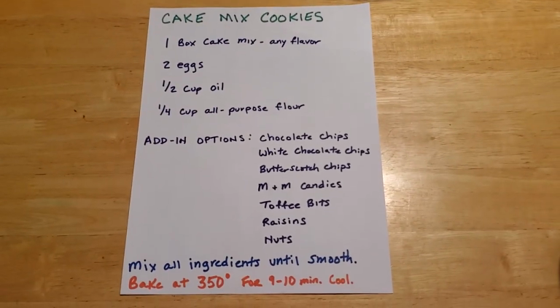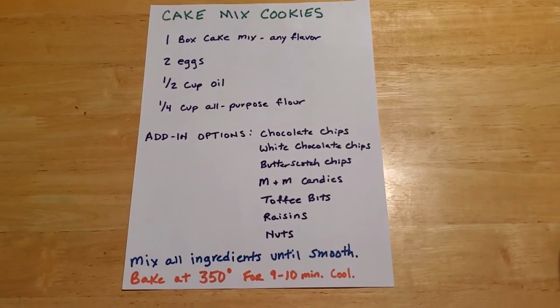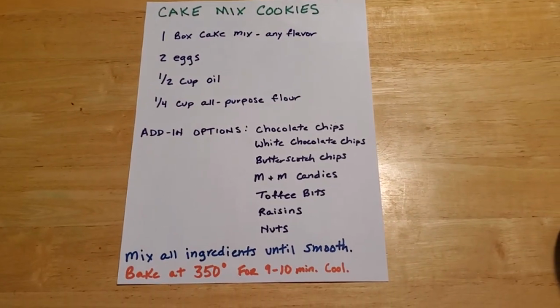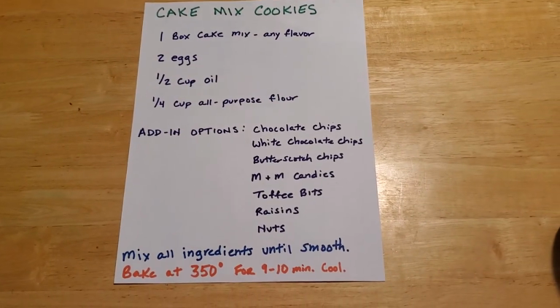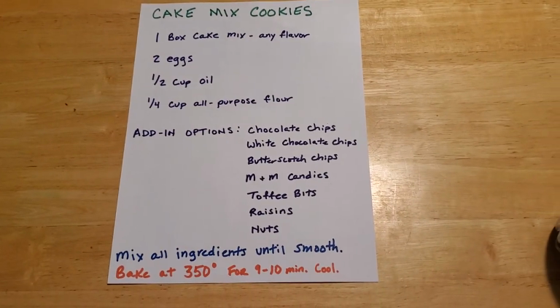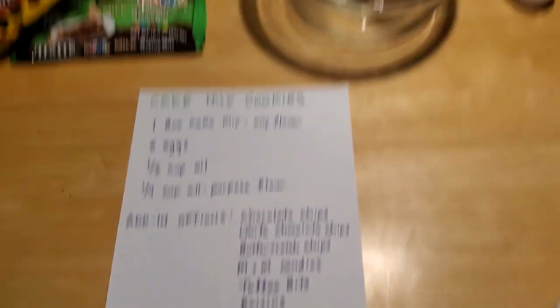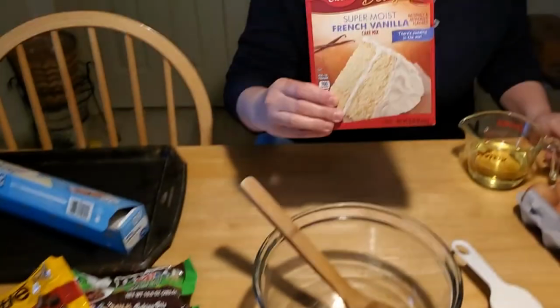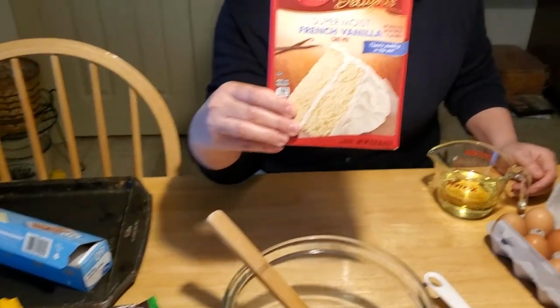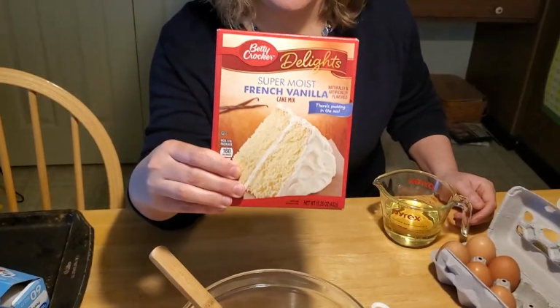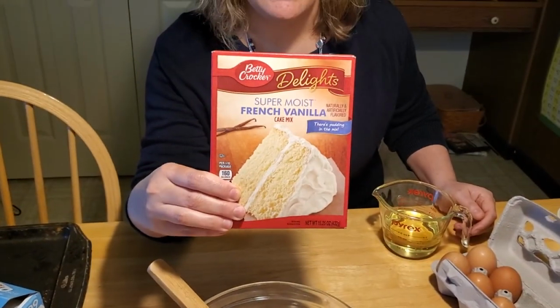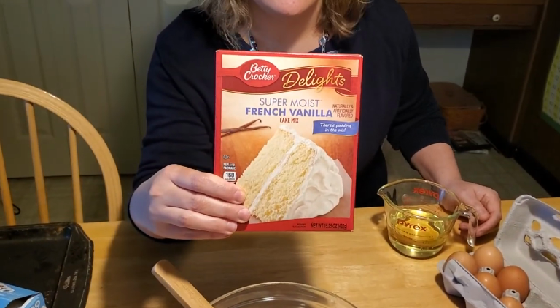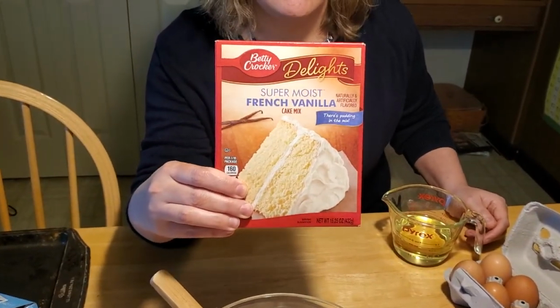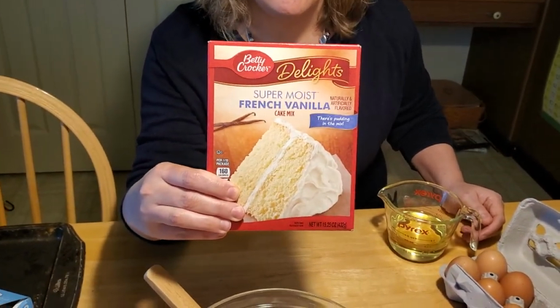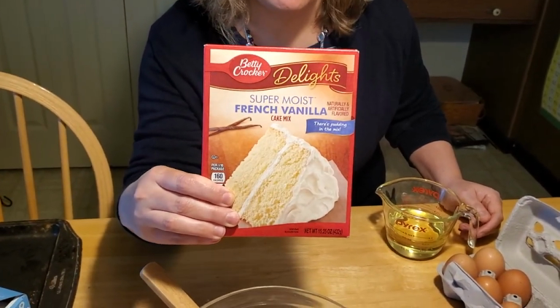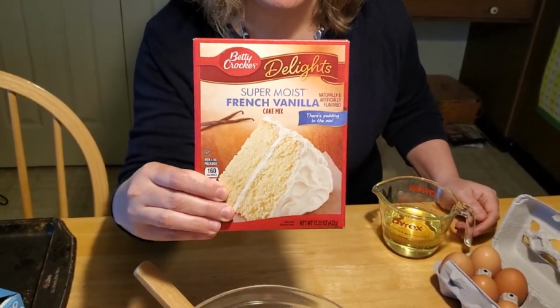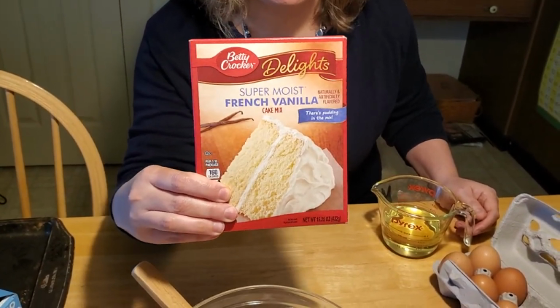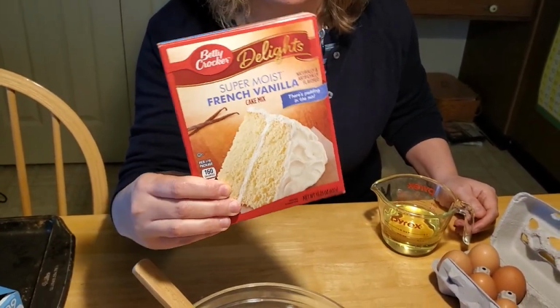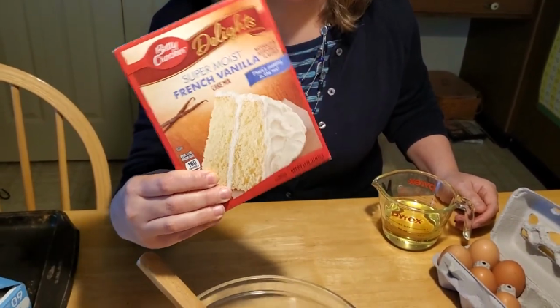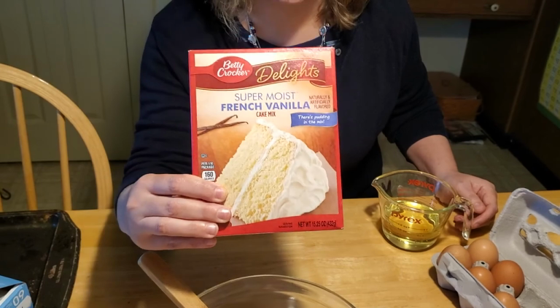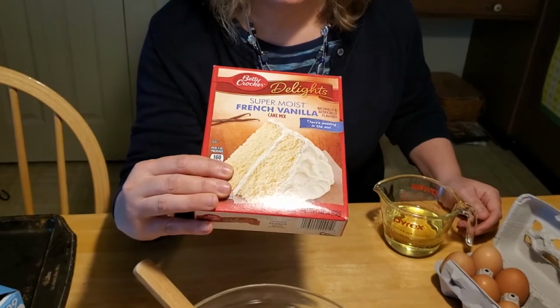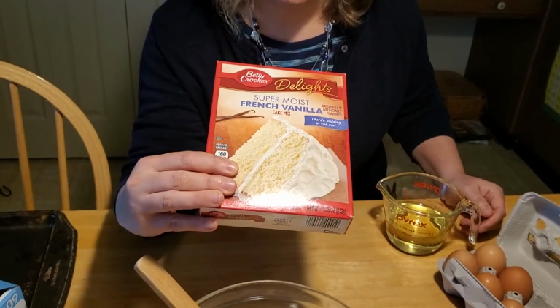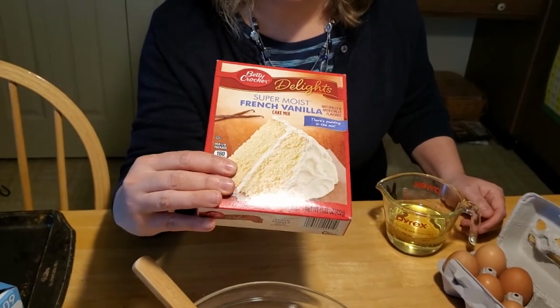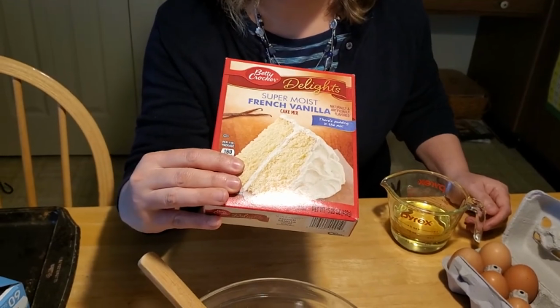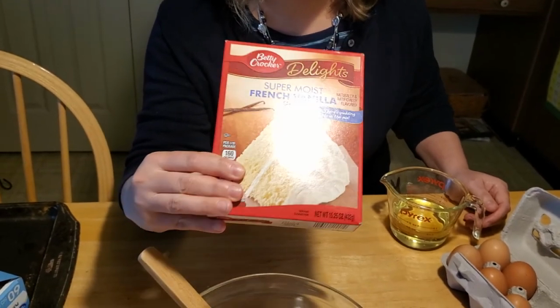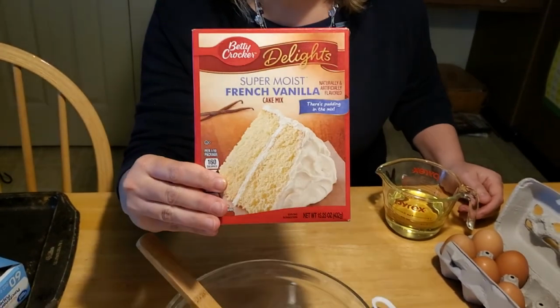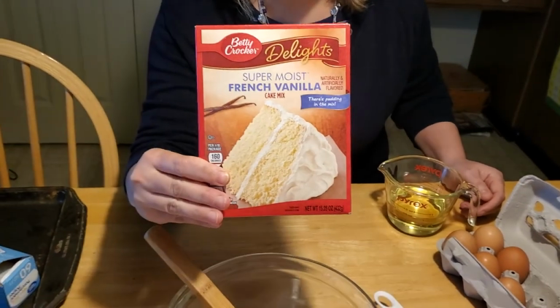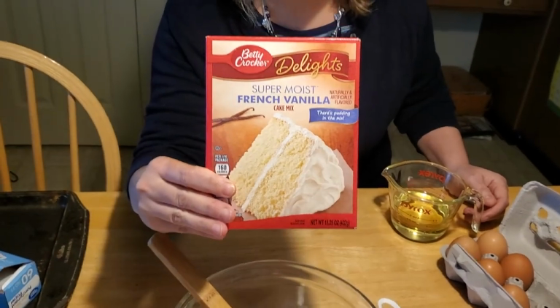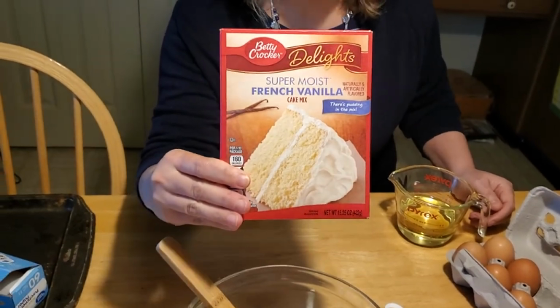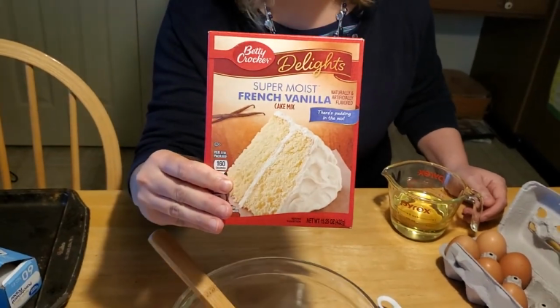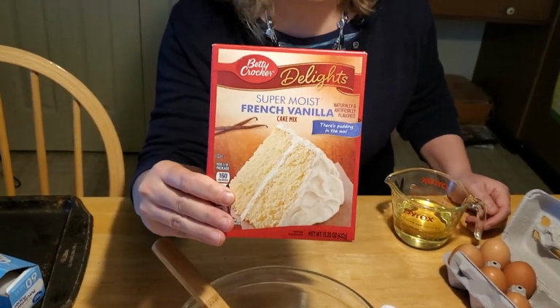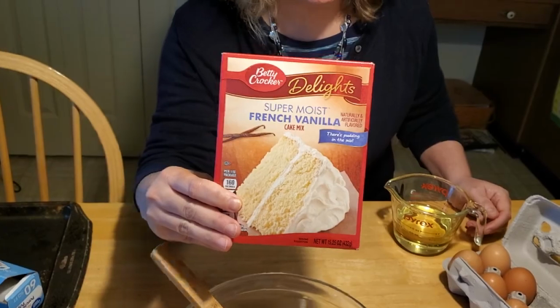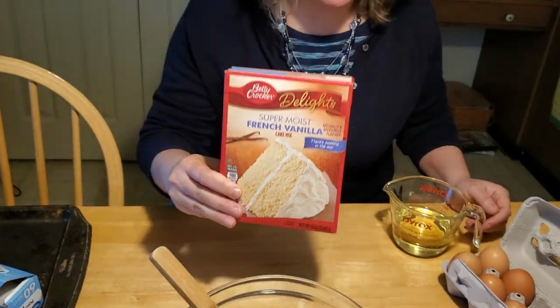To make a cake mix cookie, you are going to need a cake mix. It can be any flavor, it can be name brand, store brand, whatever kind of cake mix you want to make. This one happens to be a Betty Crocker one with French vanilla, but you can experiment with all kinds of different flavors.